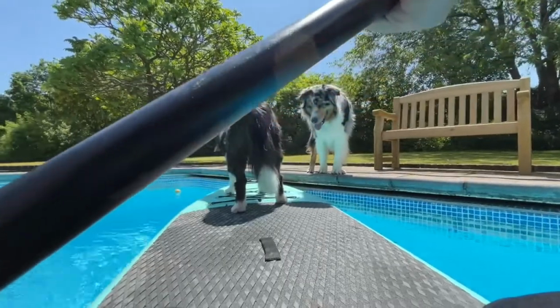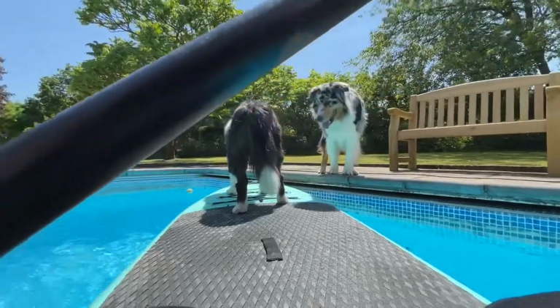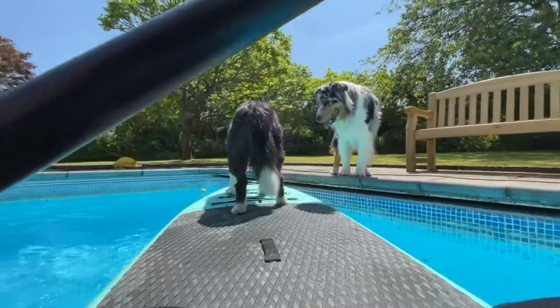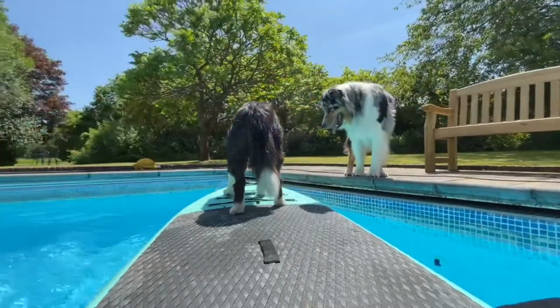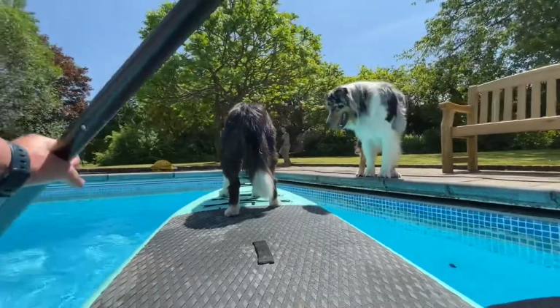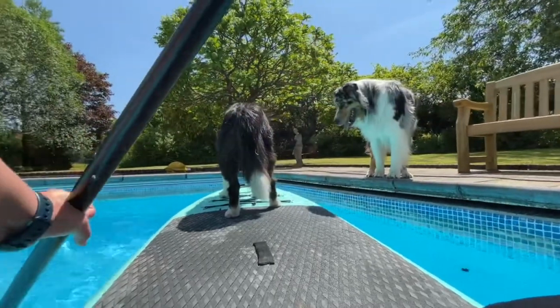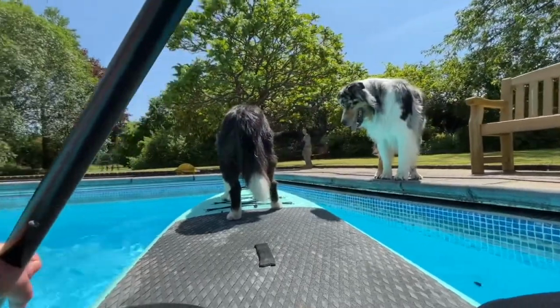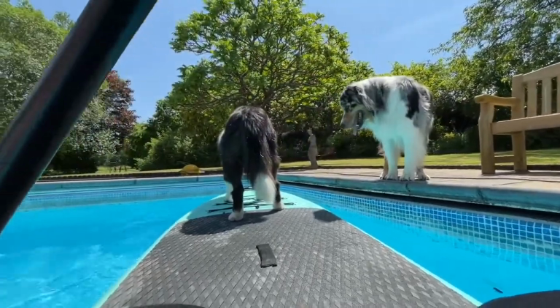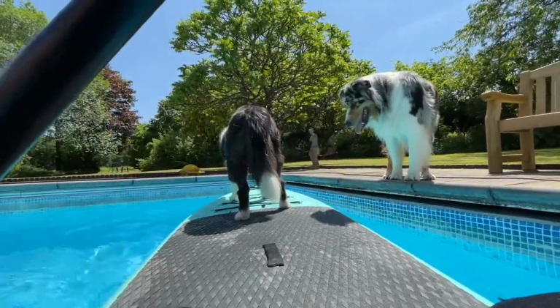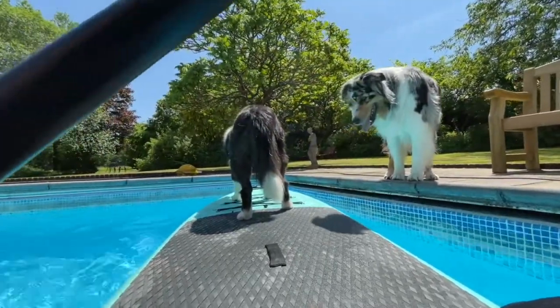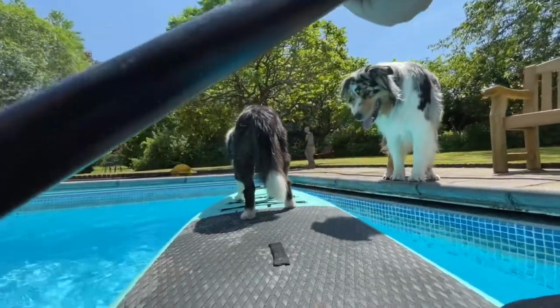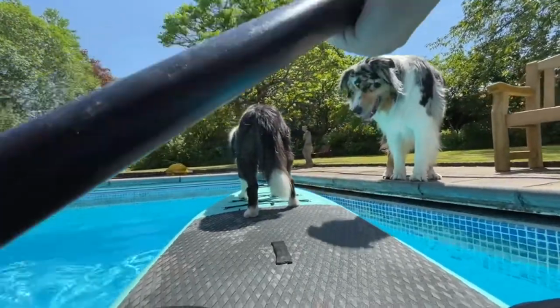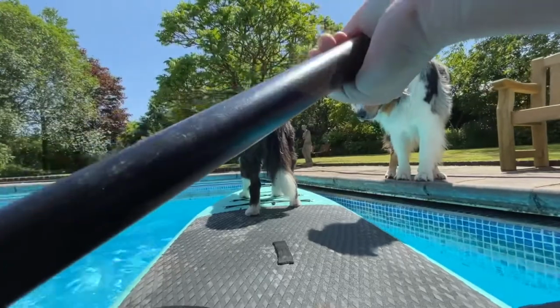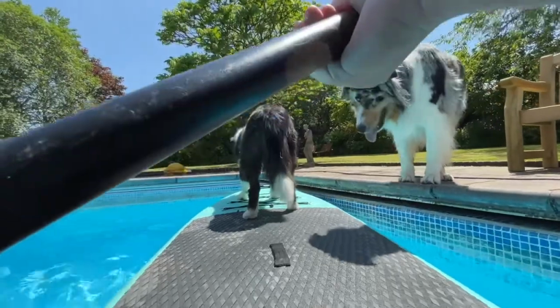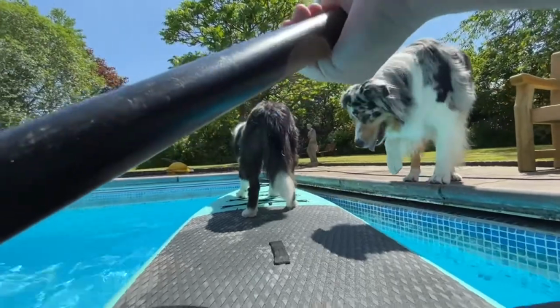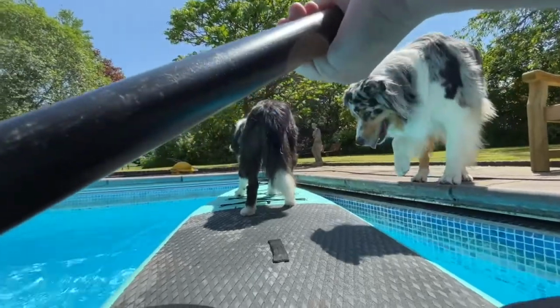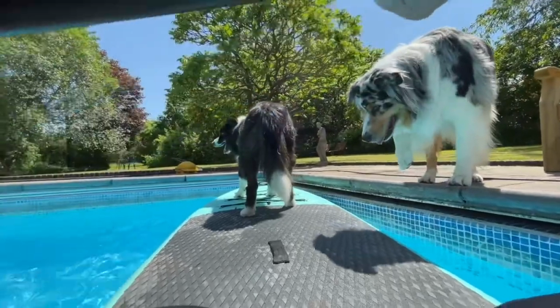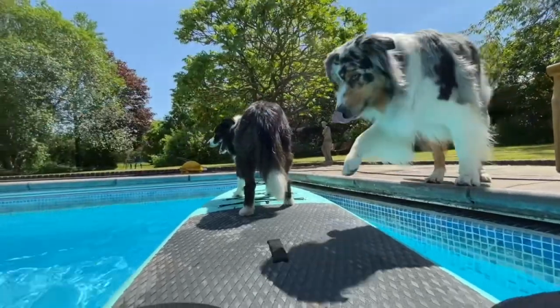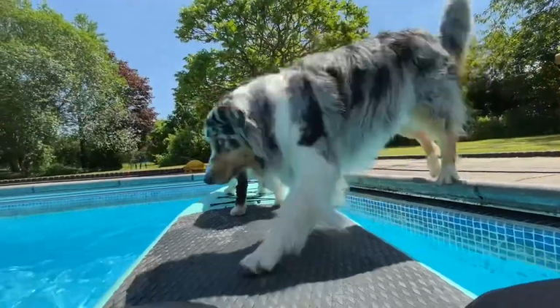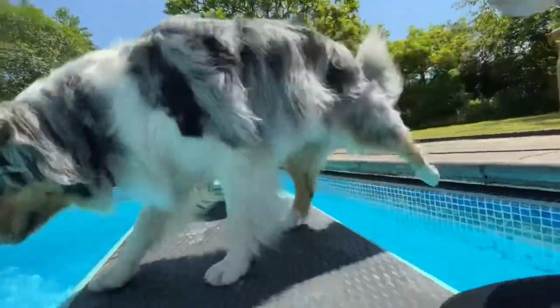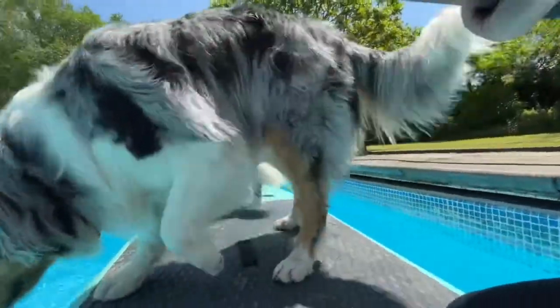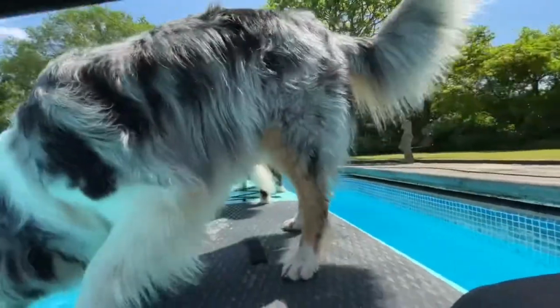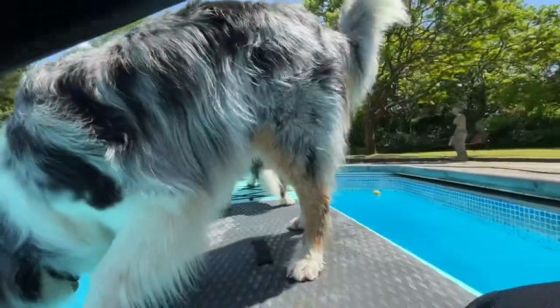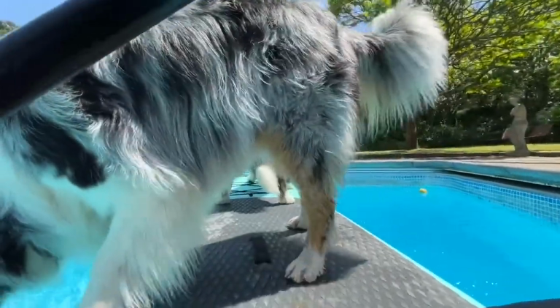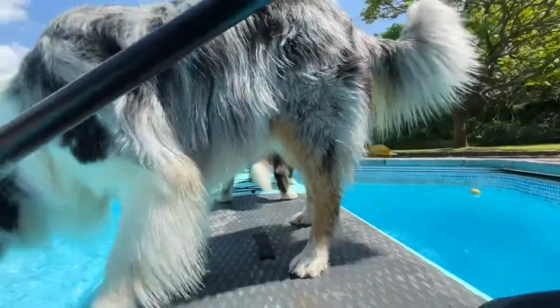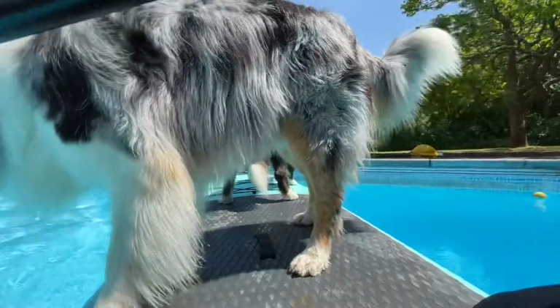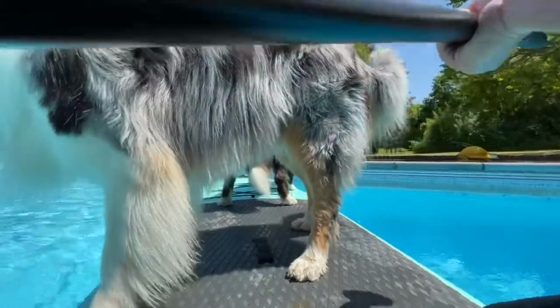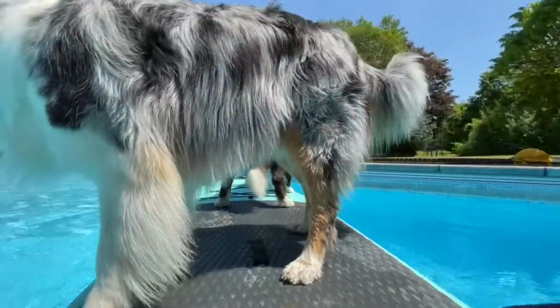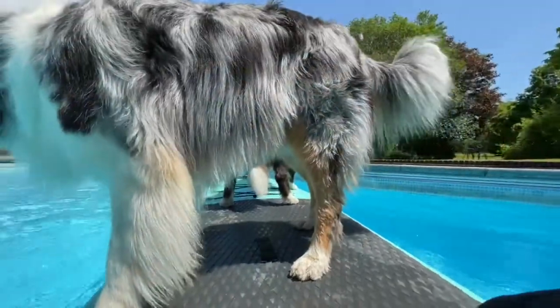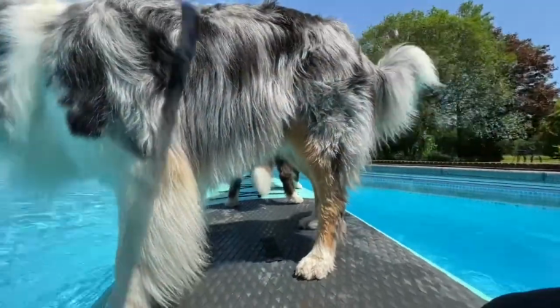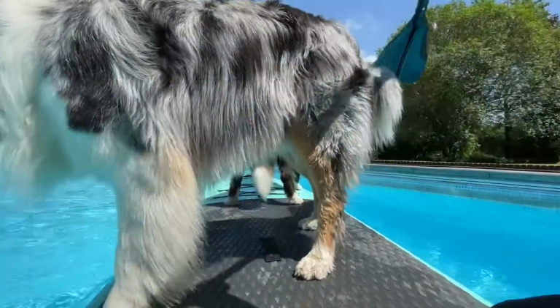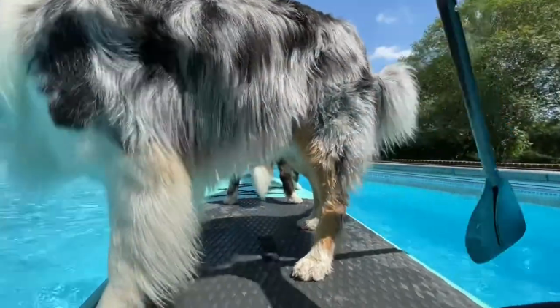Both dogs — come in. Nice. Don't drink it. Both dogs on the board together.